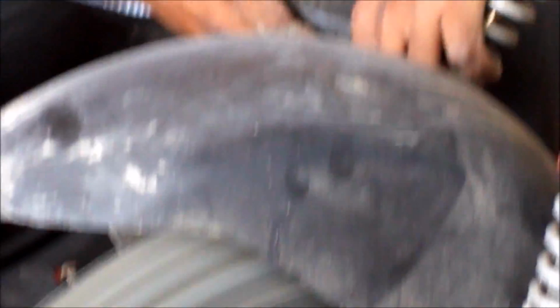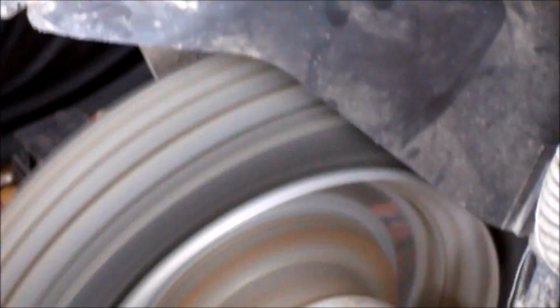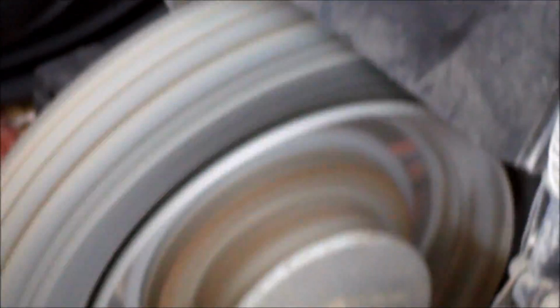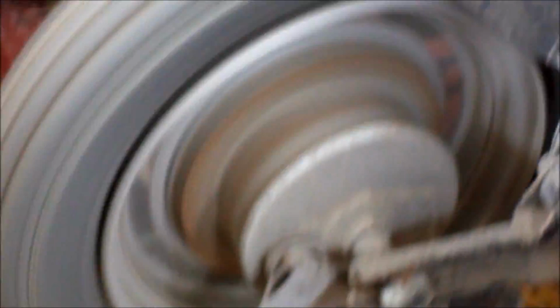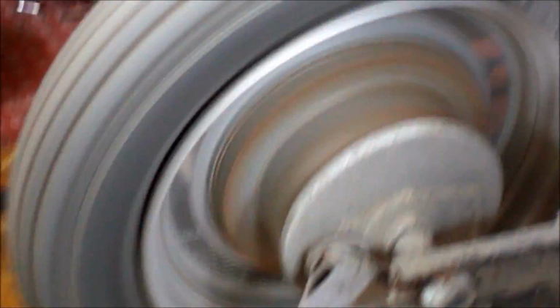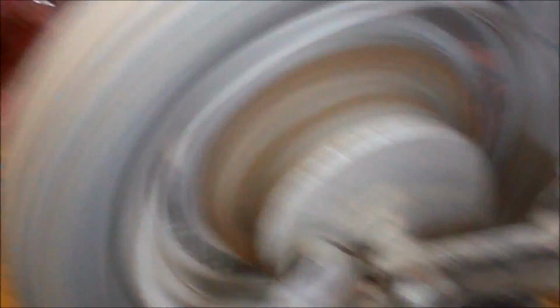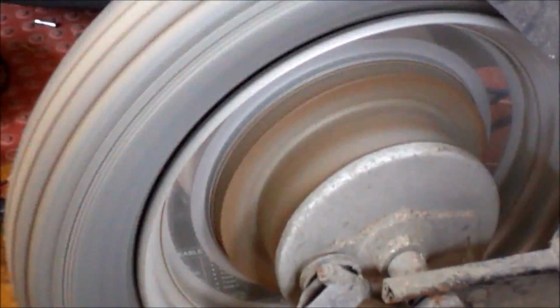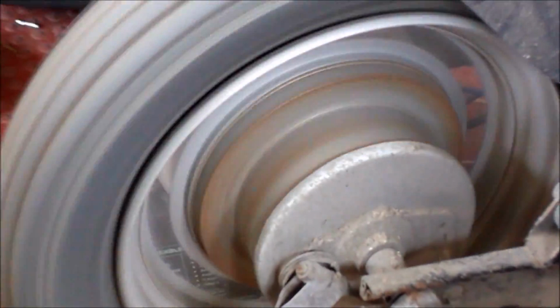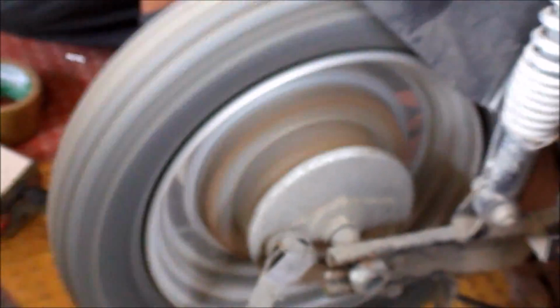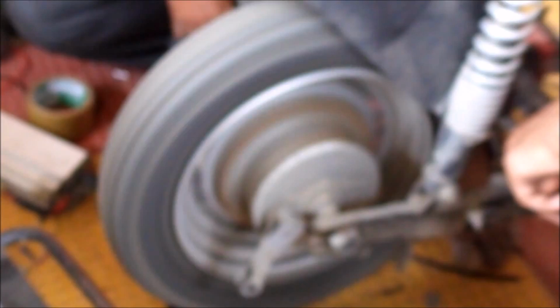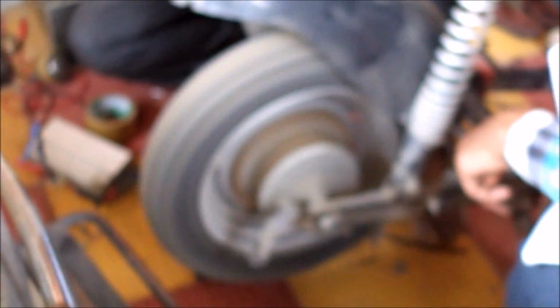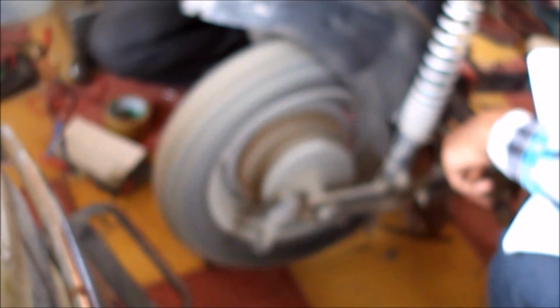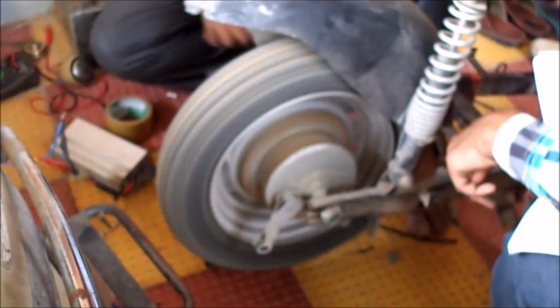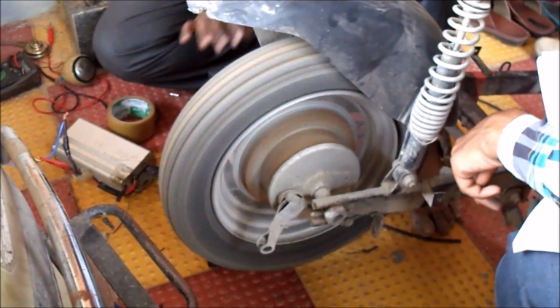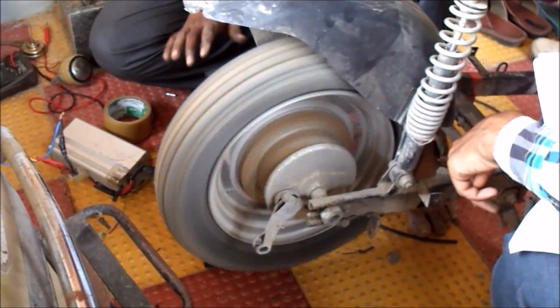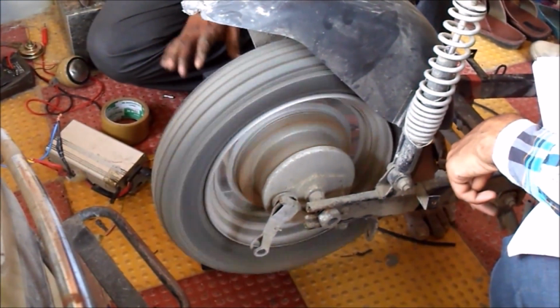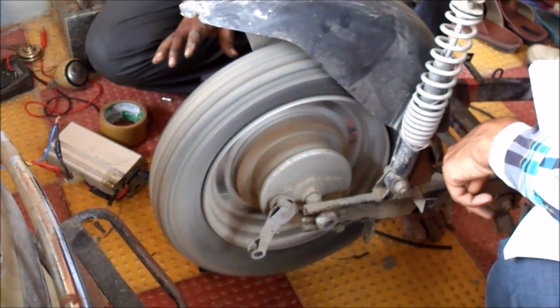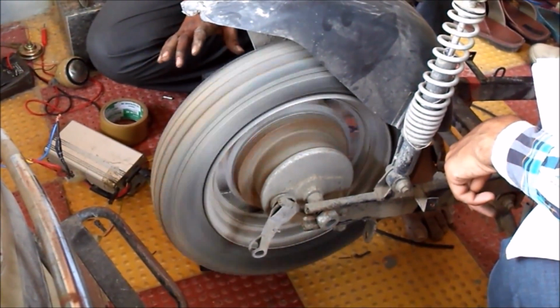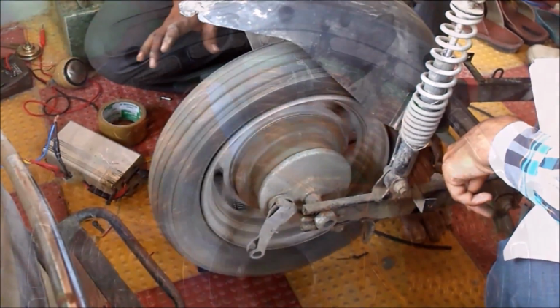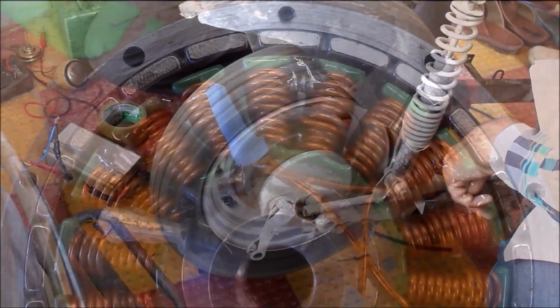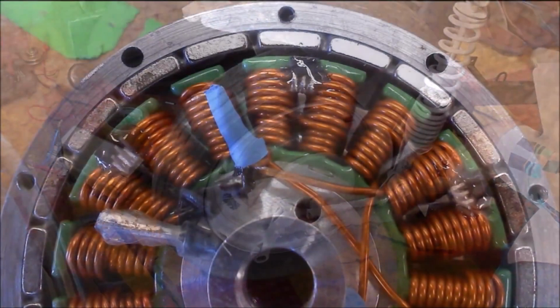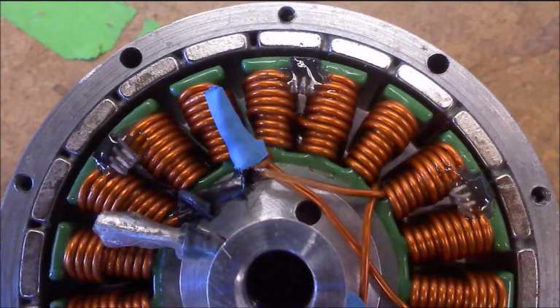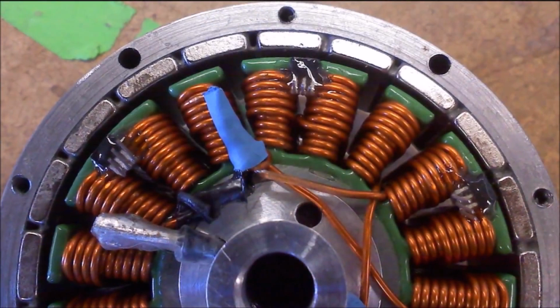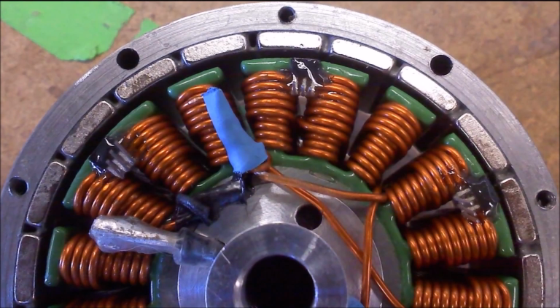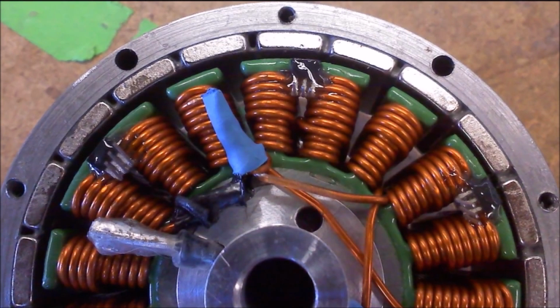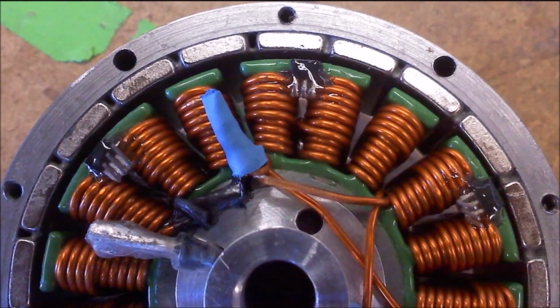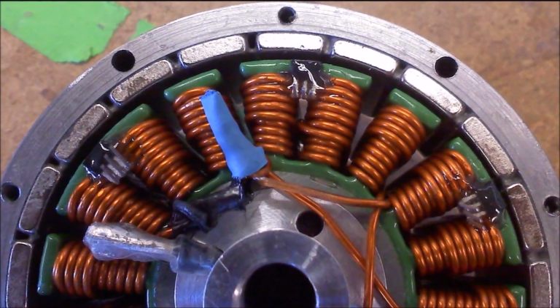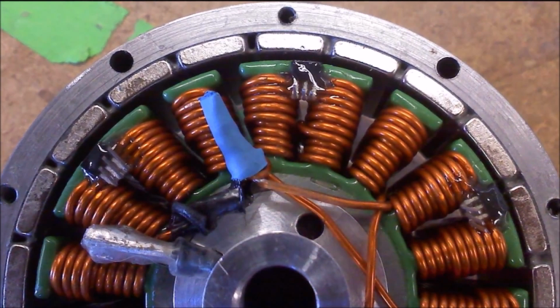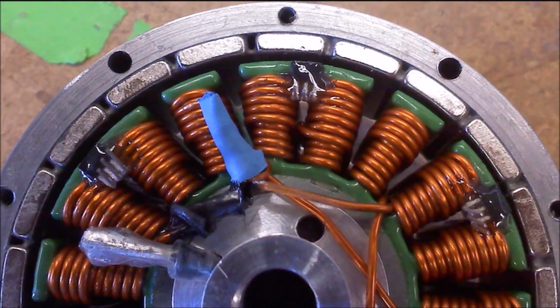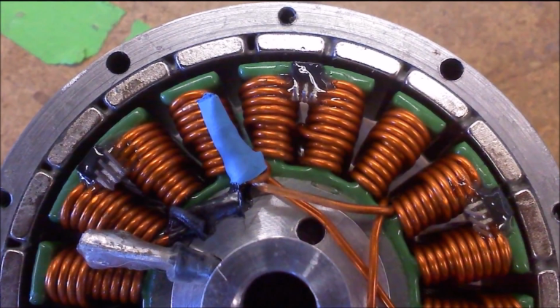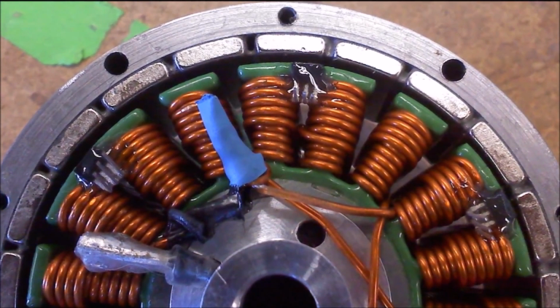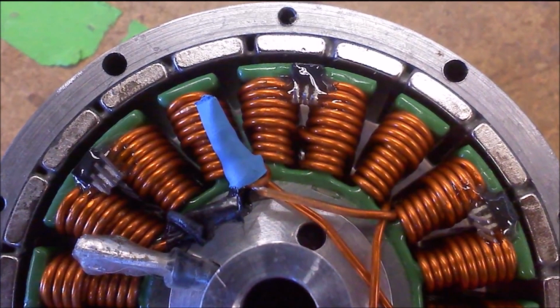The hall sensors are placed in the motor. They detect the winding which is near to the ground. This information is sent to the controller, which sends the current signal to the particular winding. Hence the motion of the vehicle is smooth.